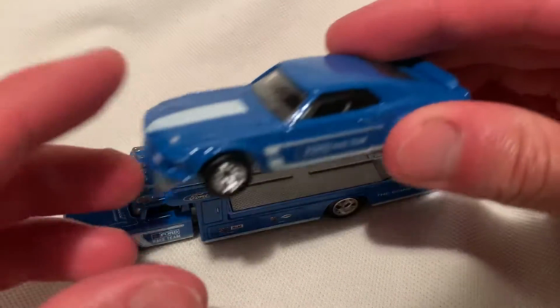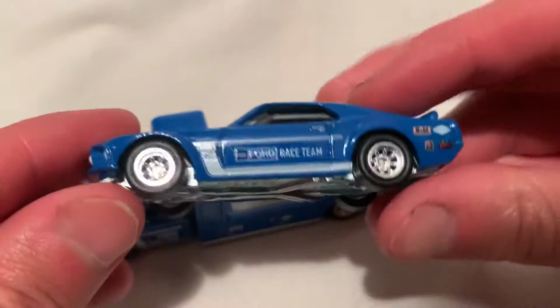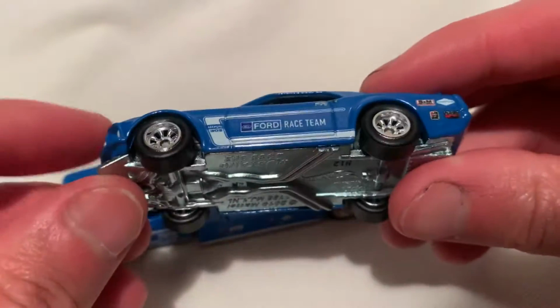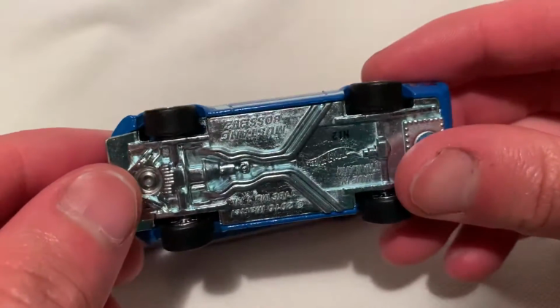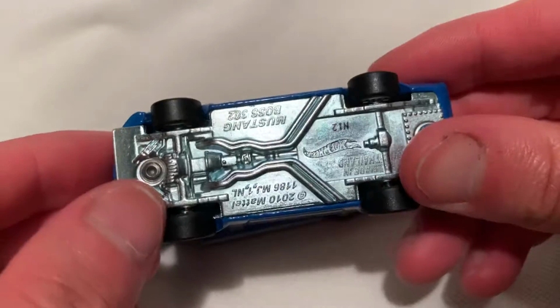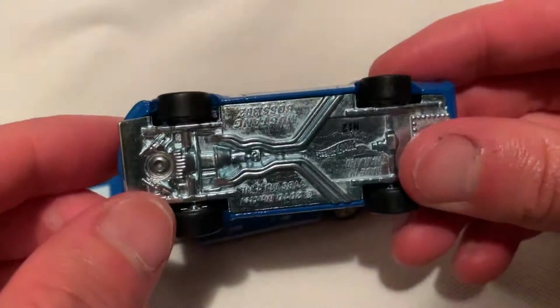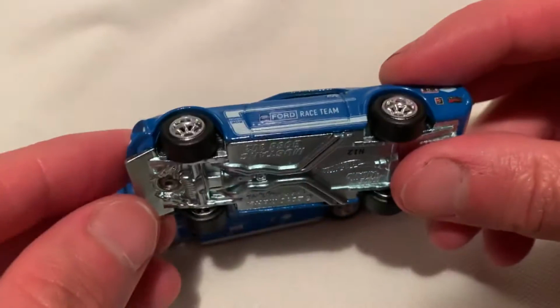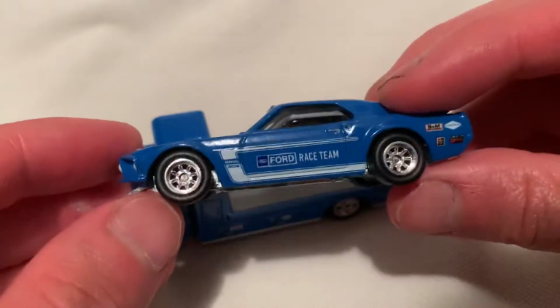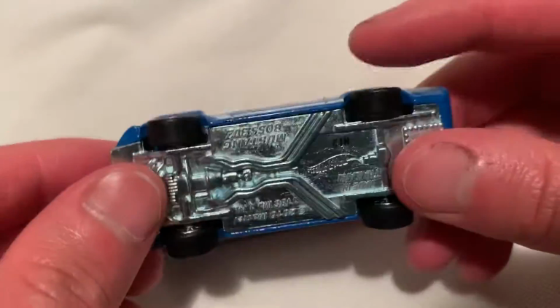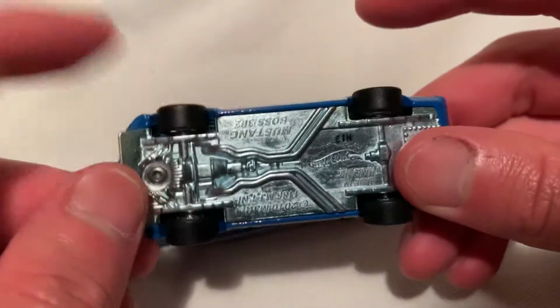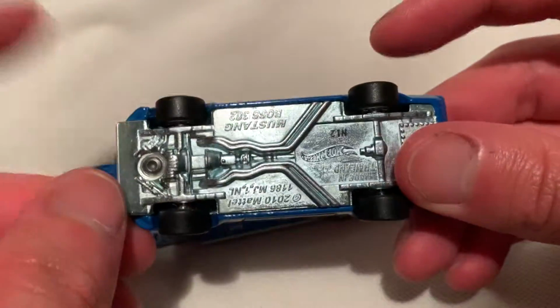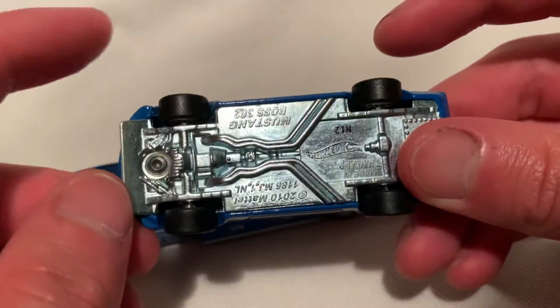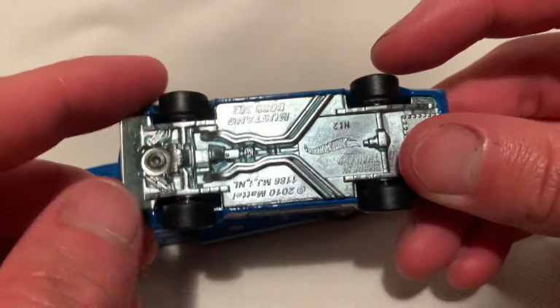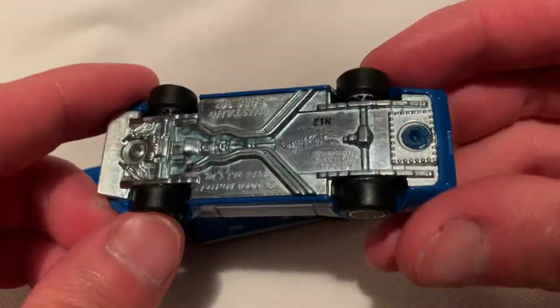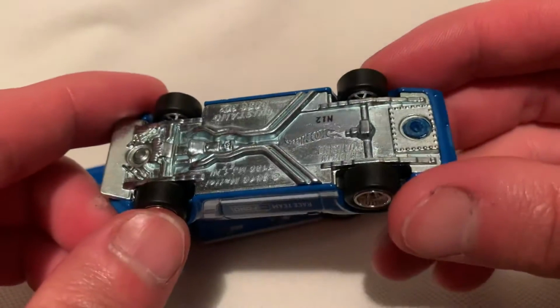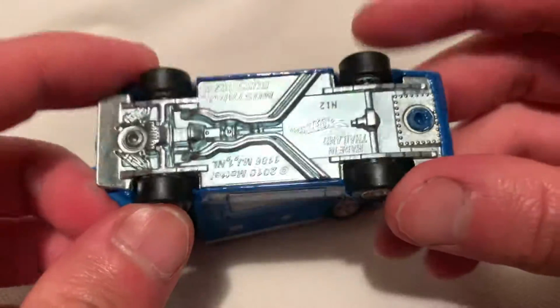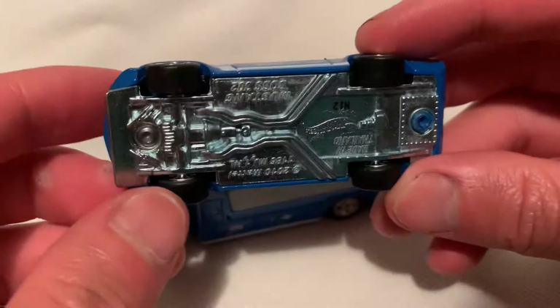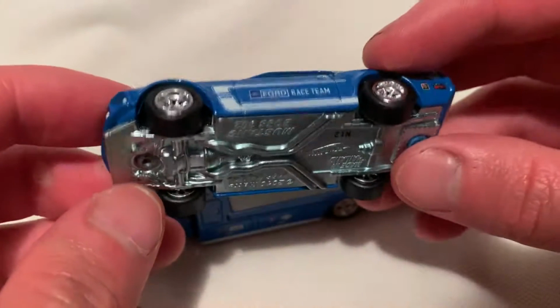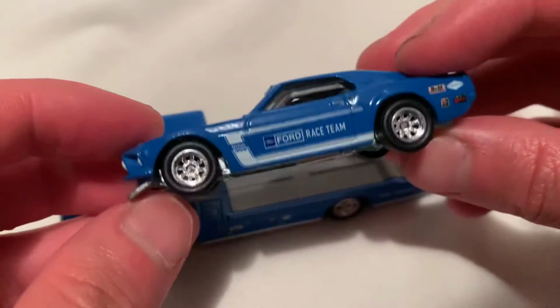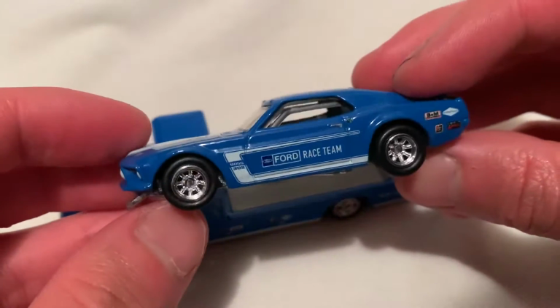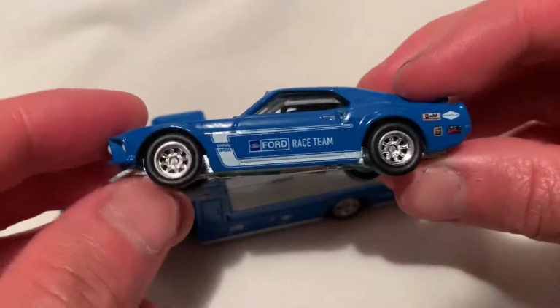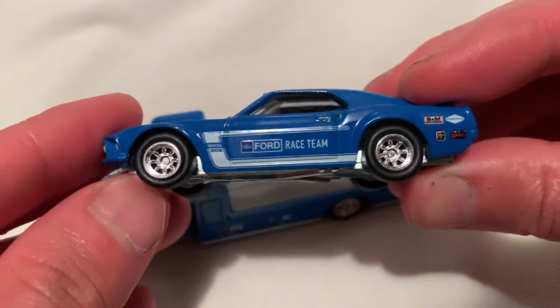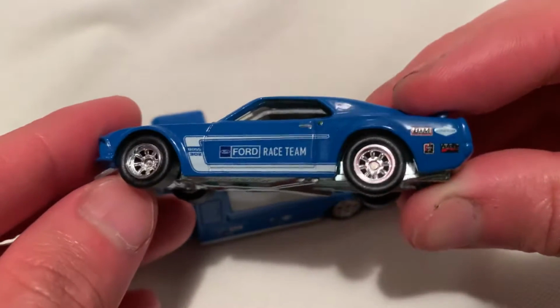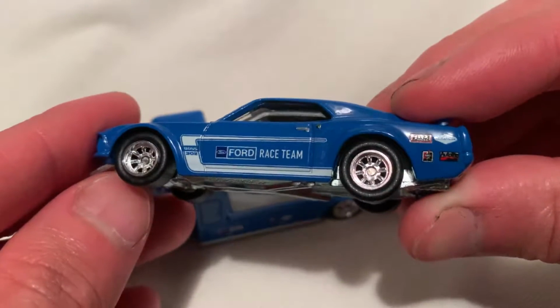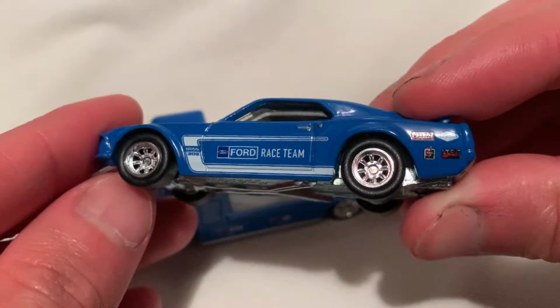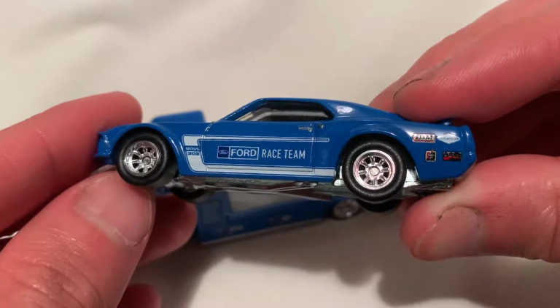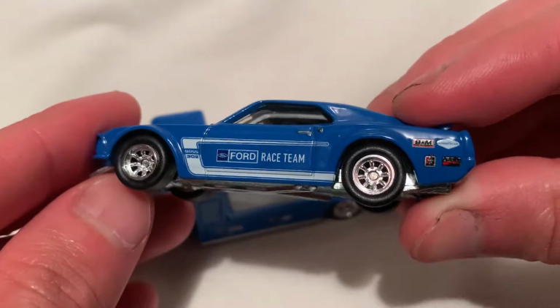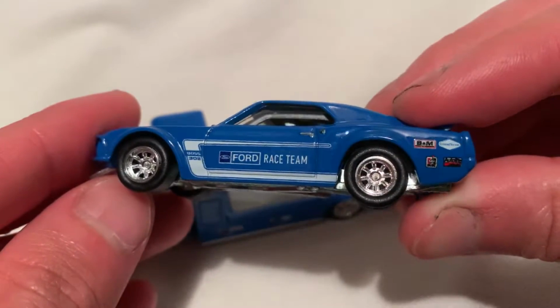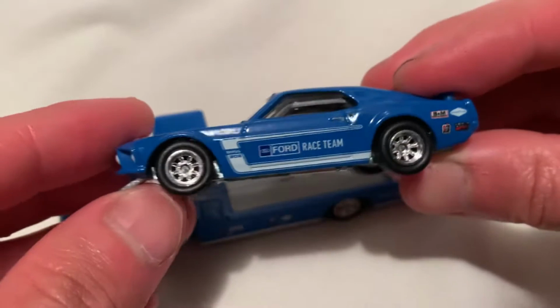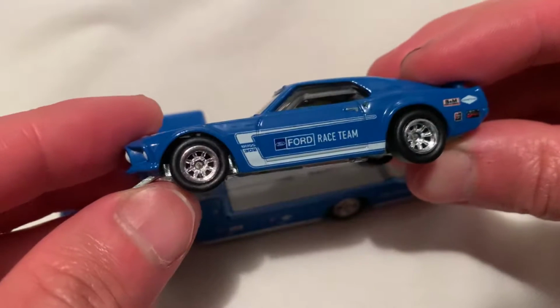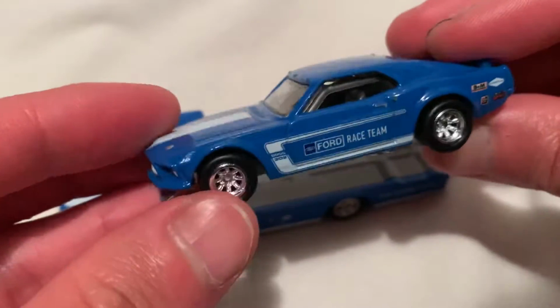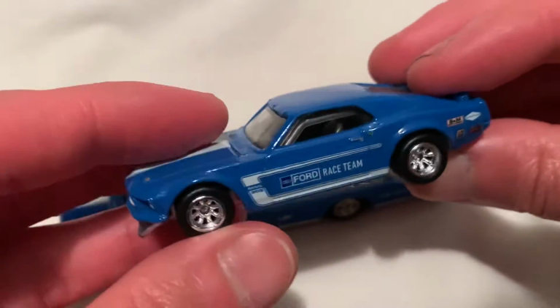So I guess we'll start with the Mustang Boss. Of course, metal on metal with the rubber tires. These don't have treads on it, just slick backs, pretty sweet chrome rings. What is that, like a 10-spoker or something? I didn't count, but somebody else could let me know.